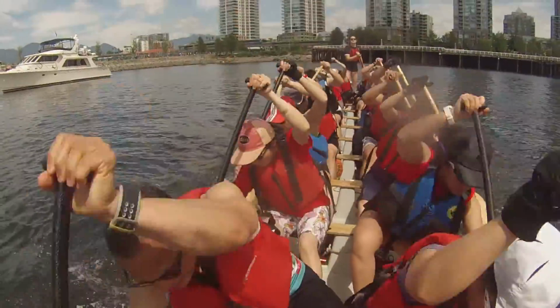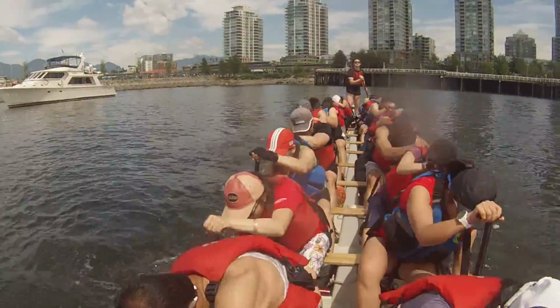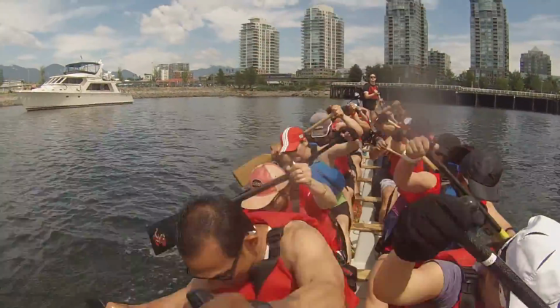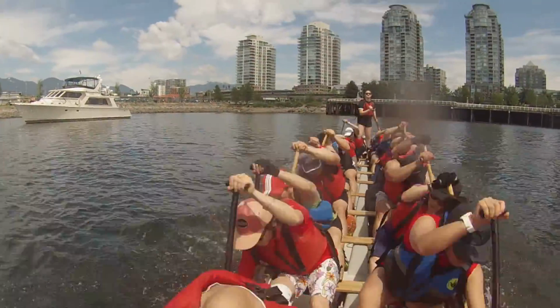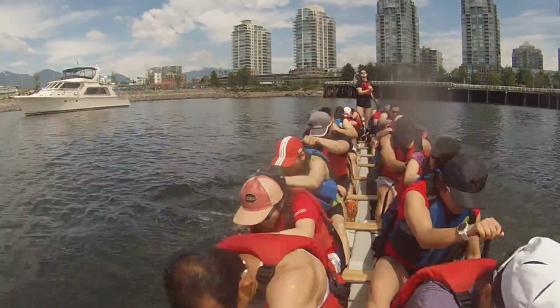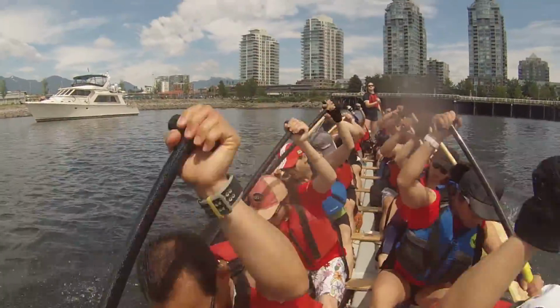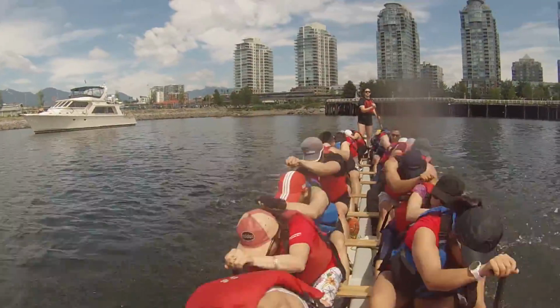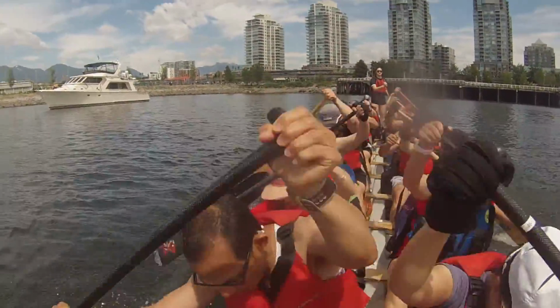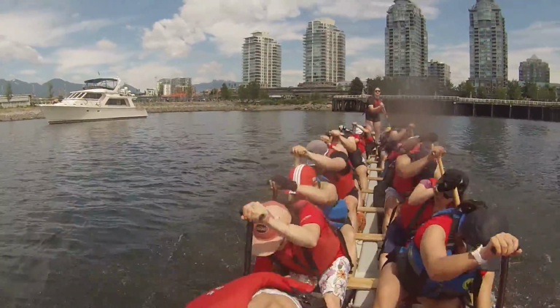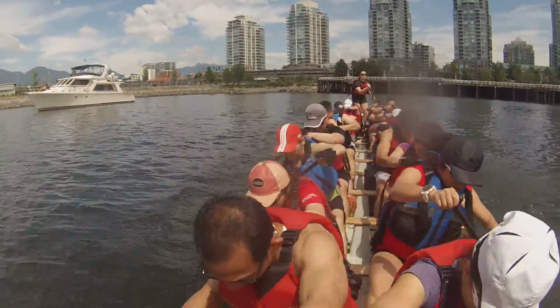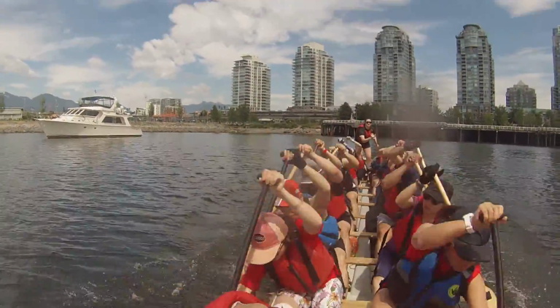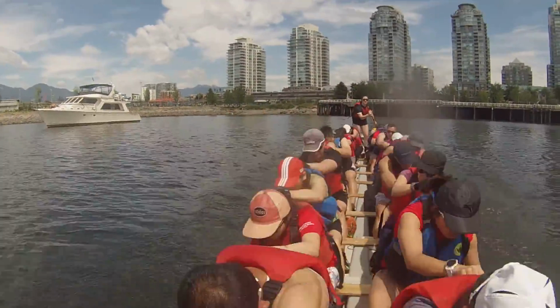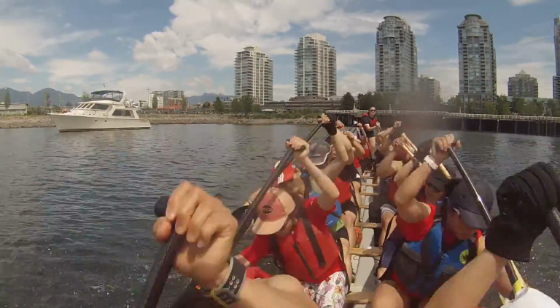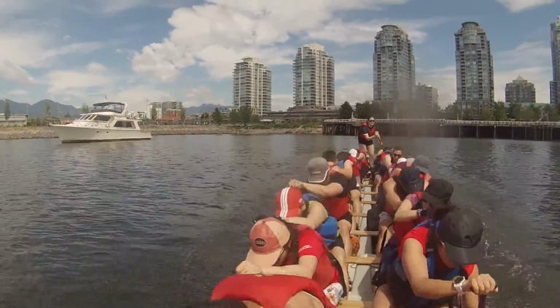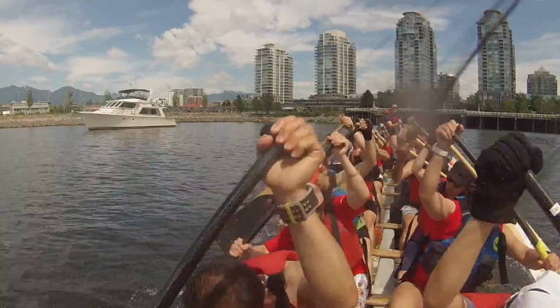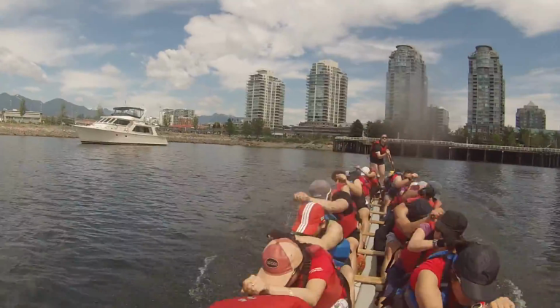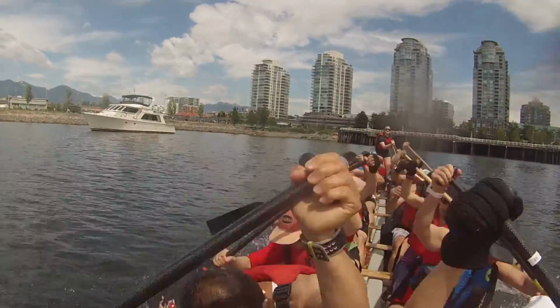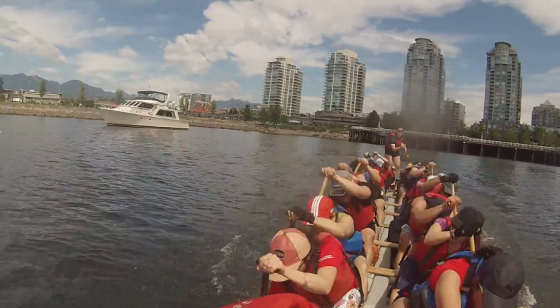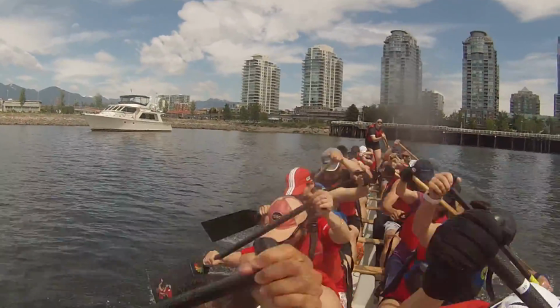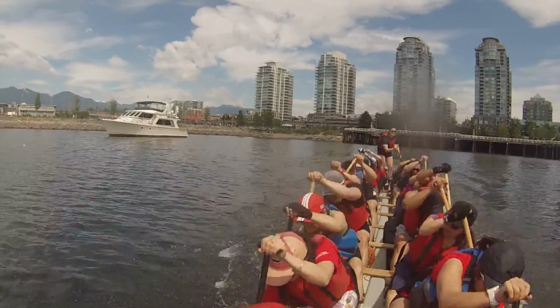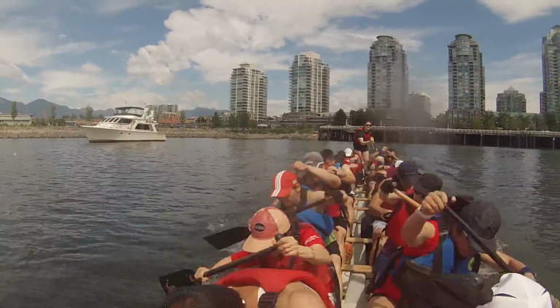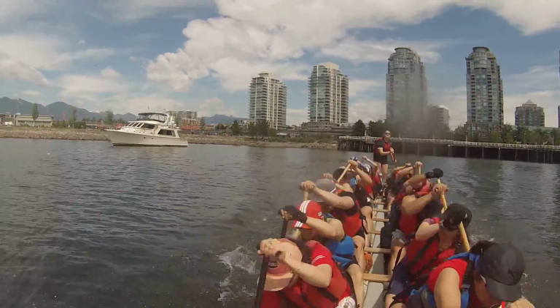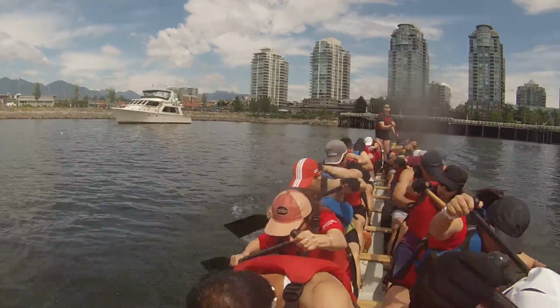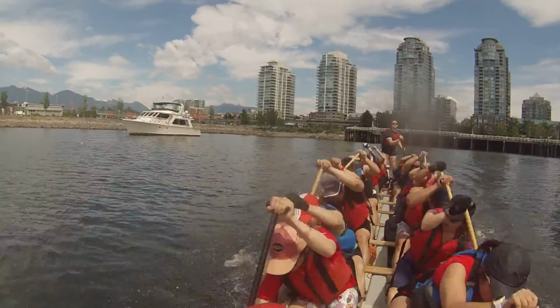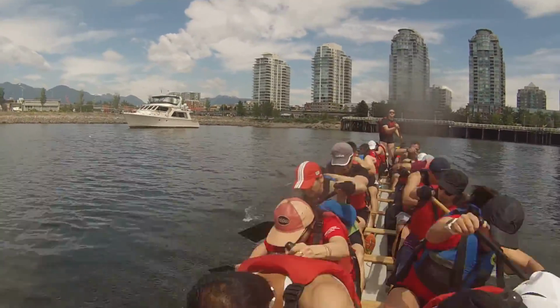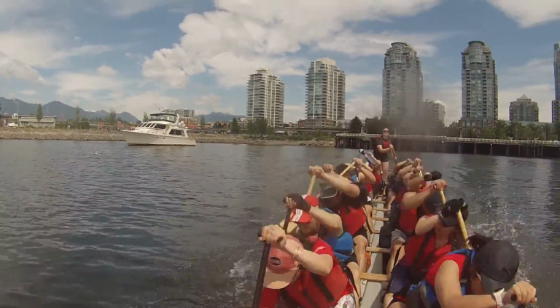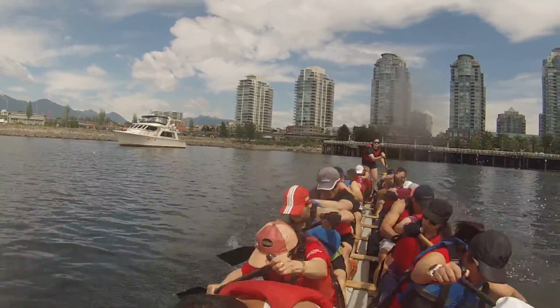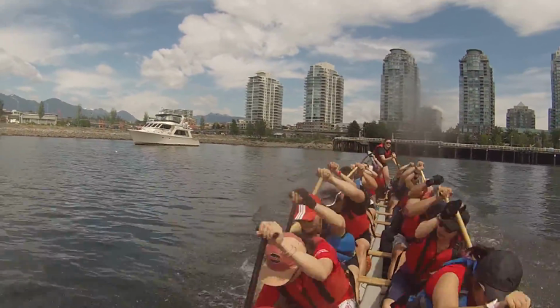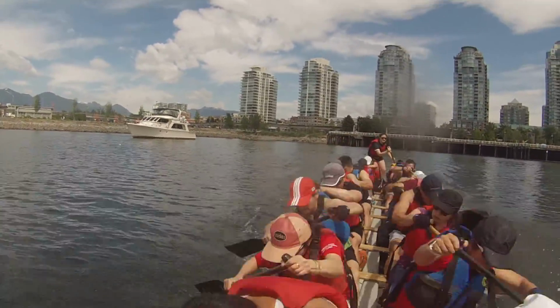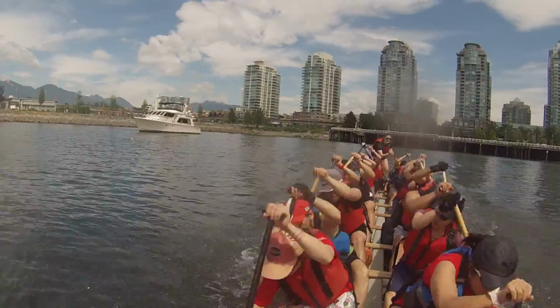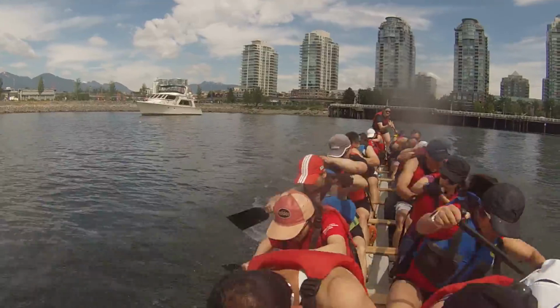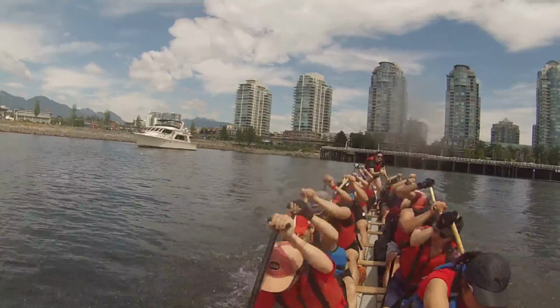Go! Go! Two, three, four, five, and up! Two, three, four, five, and up! Two, three, four, five, and up!